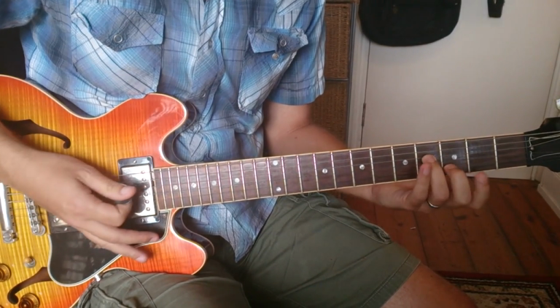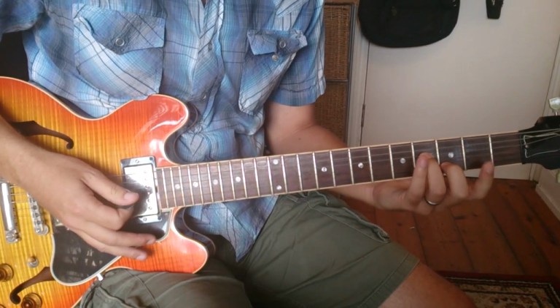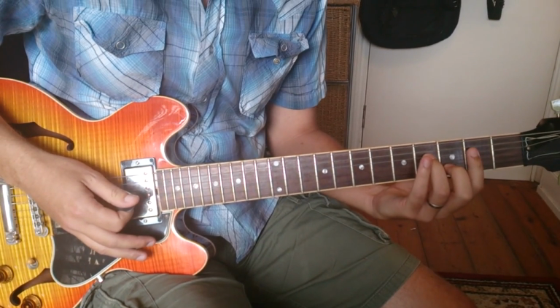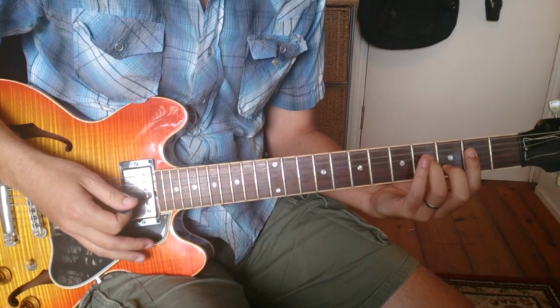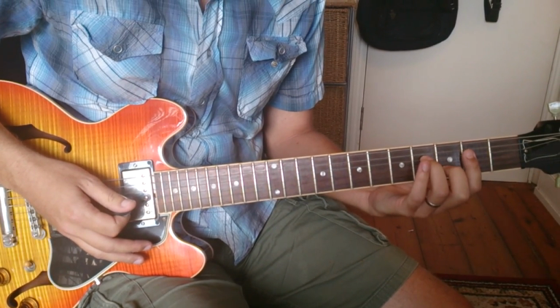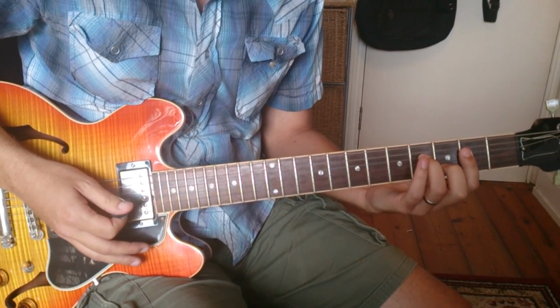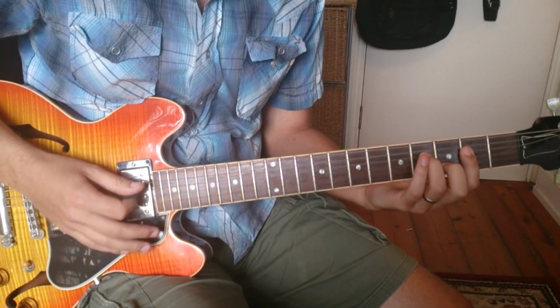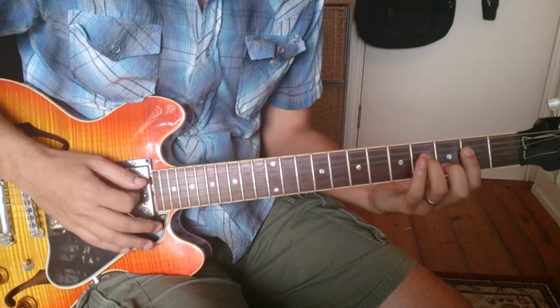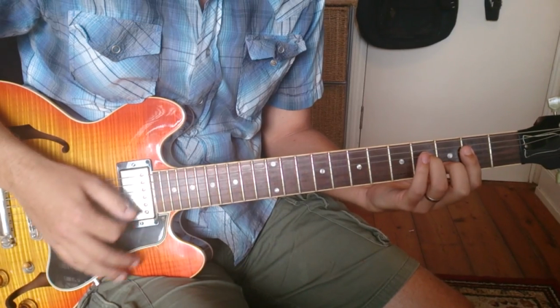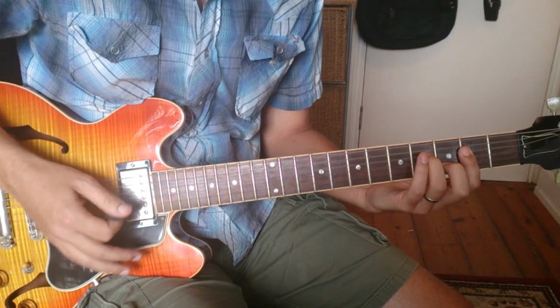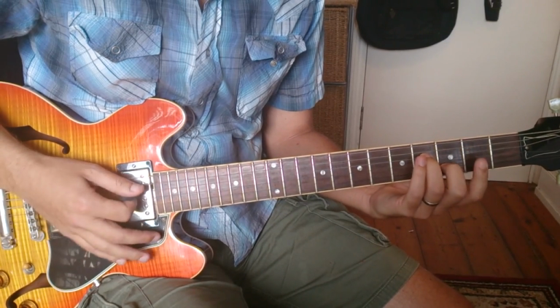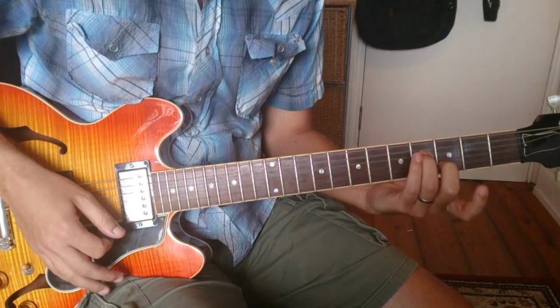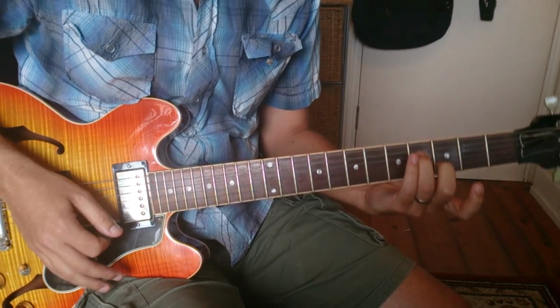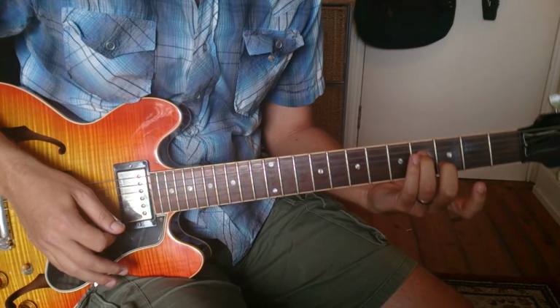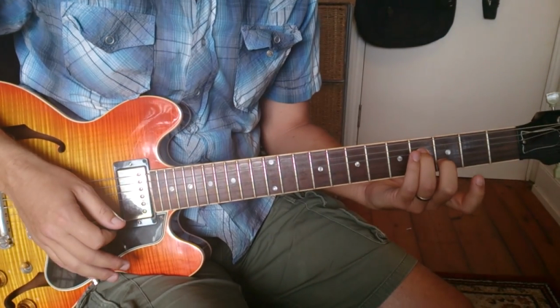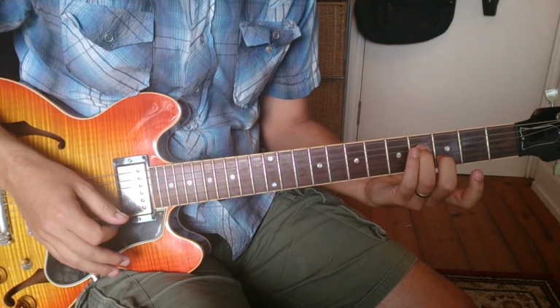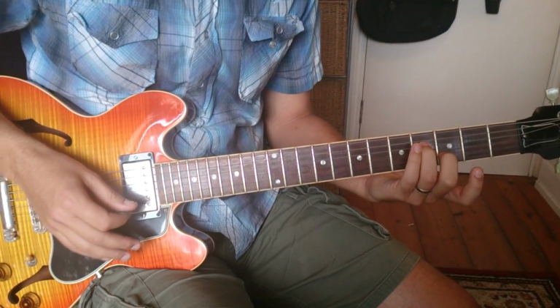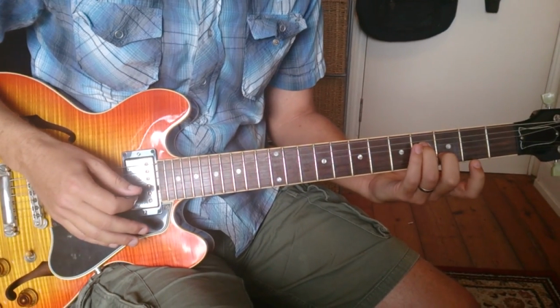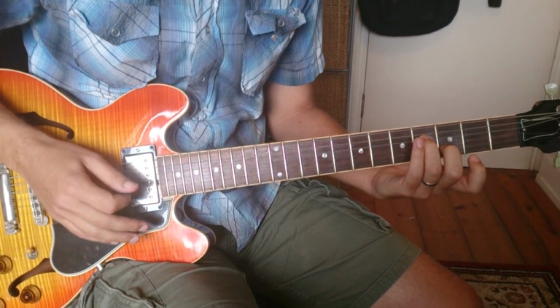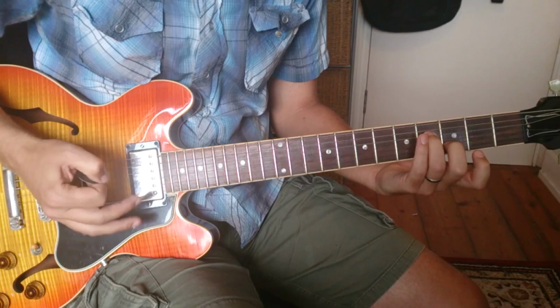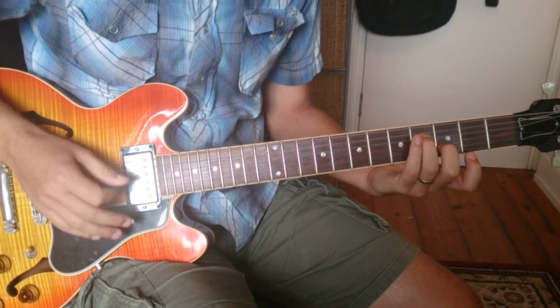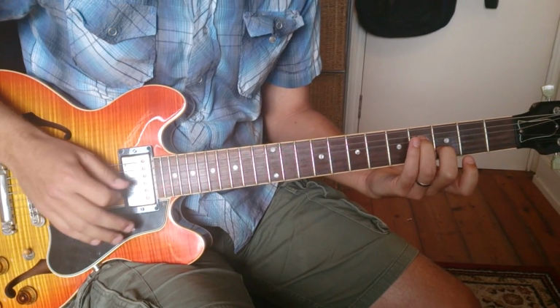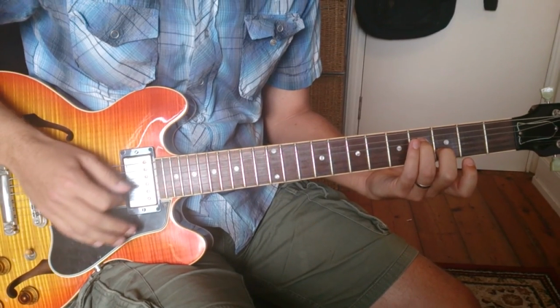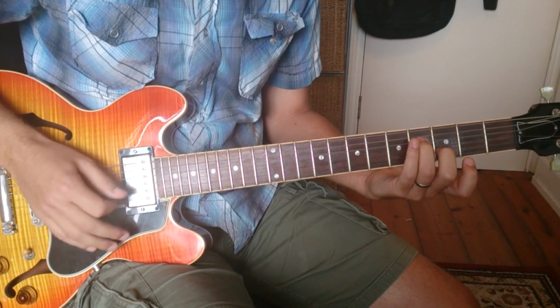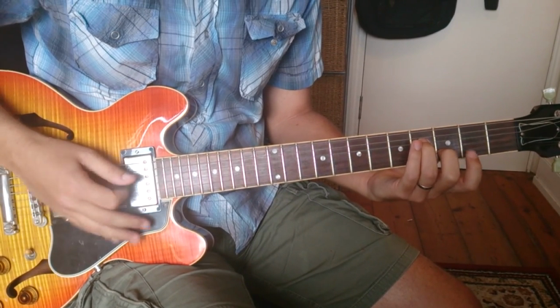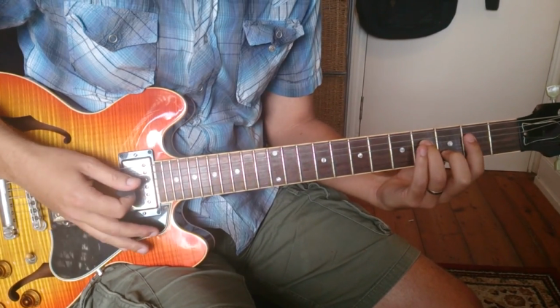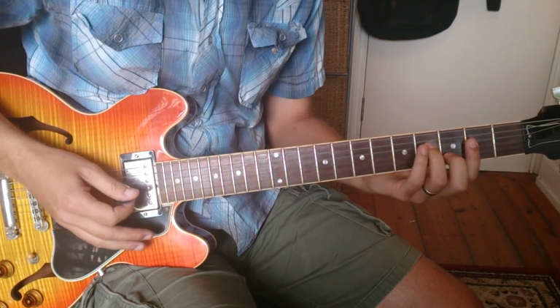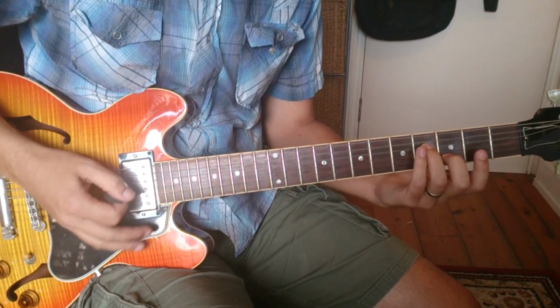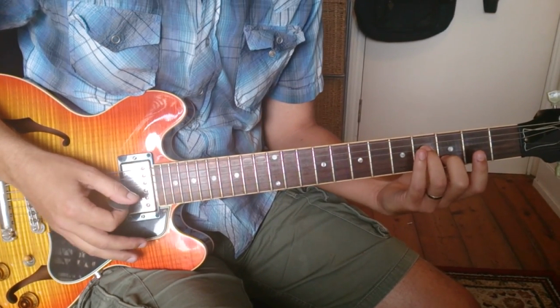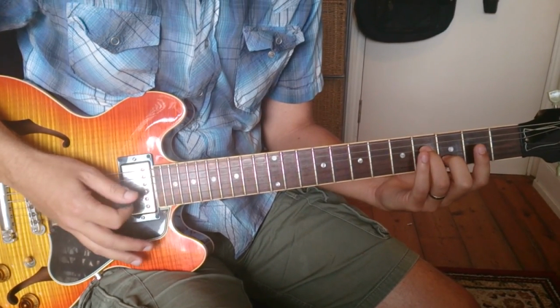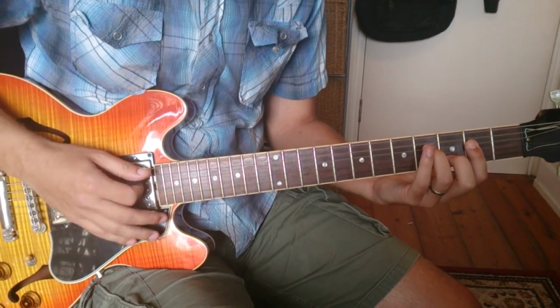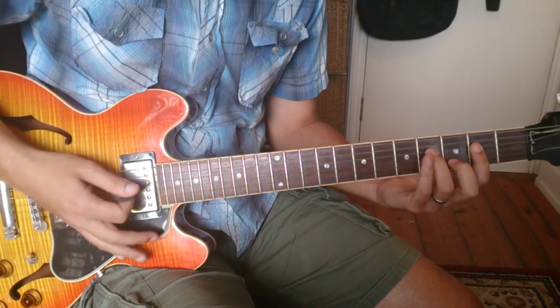He basically continues to hold the shape of the chord. It's kind of like a D add 9 but with a G as well — goodness knows what that is, D add 11 or something.